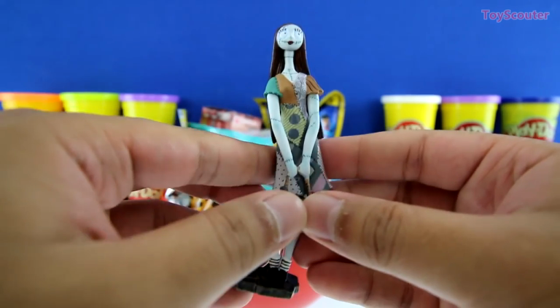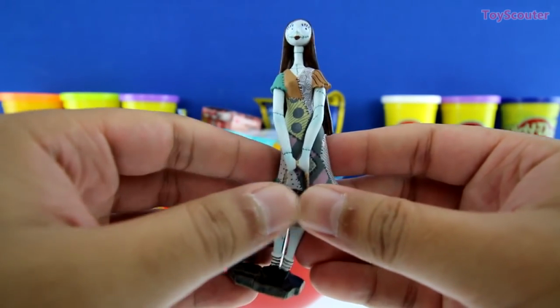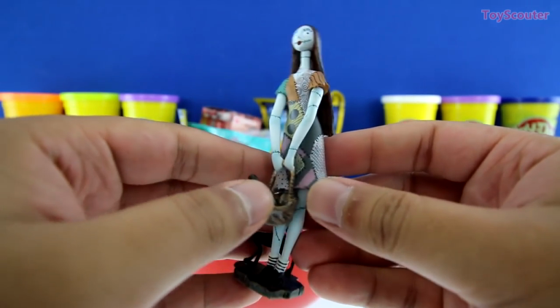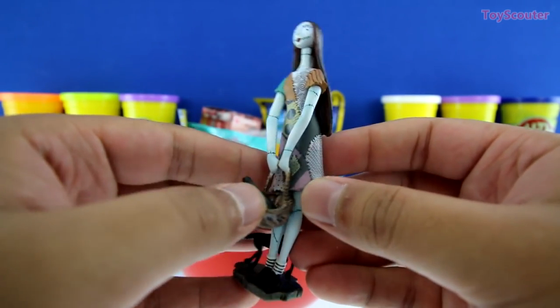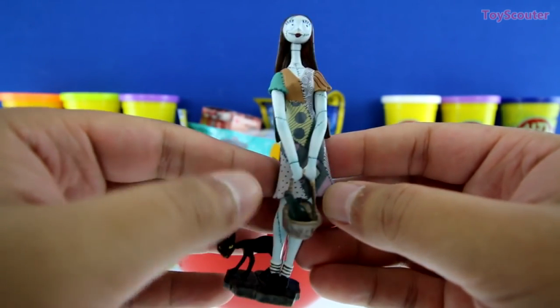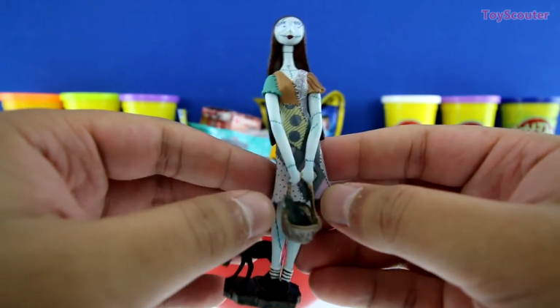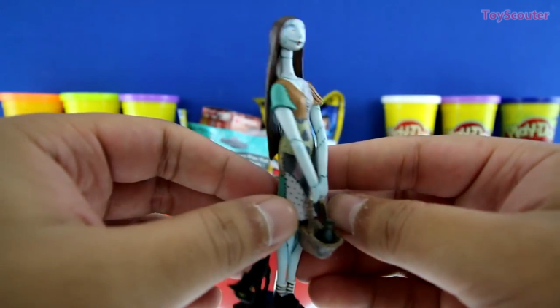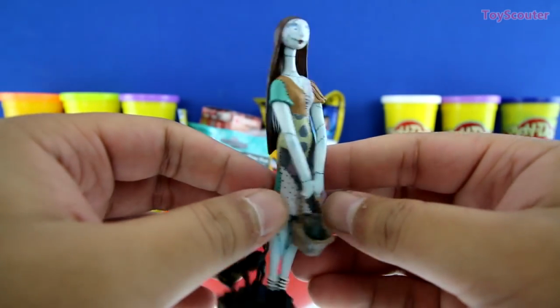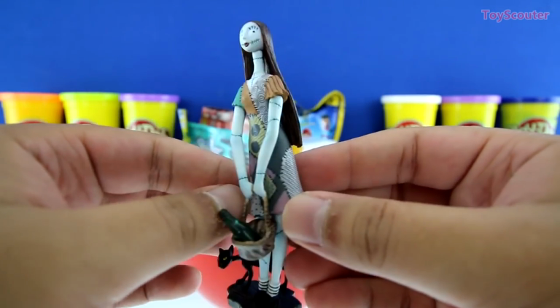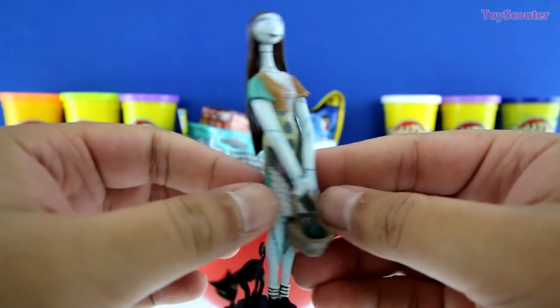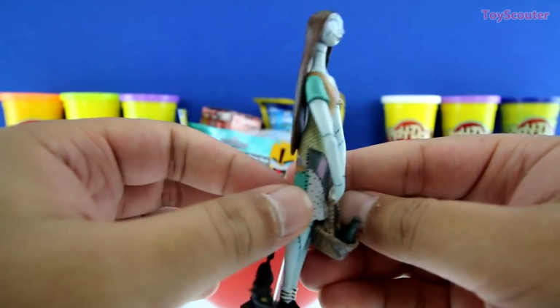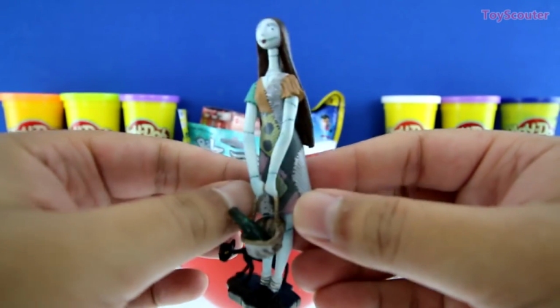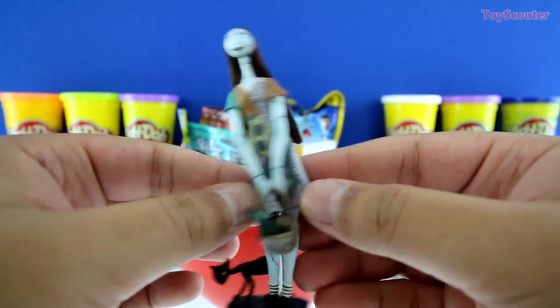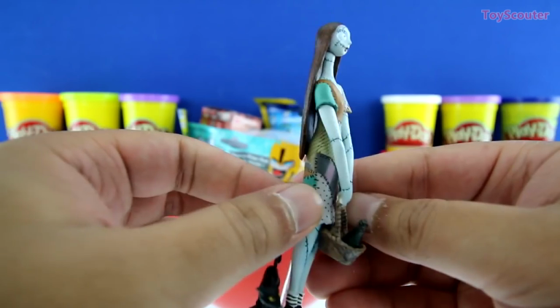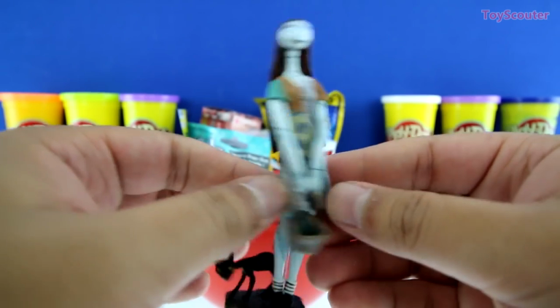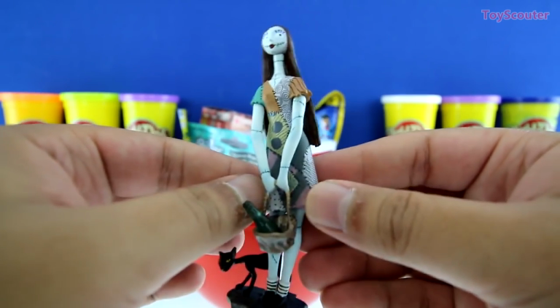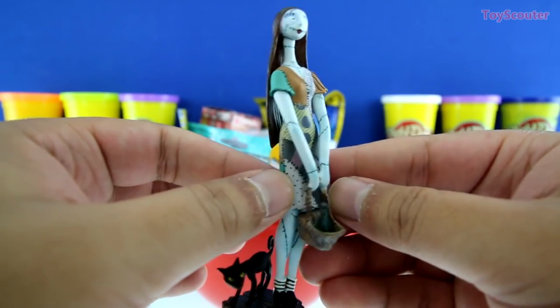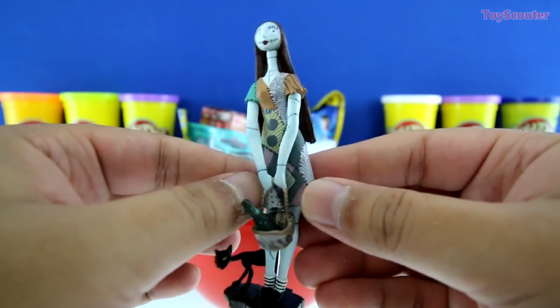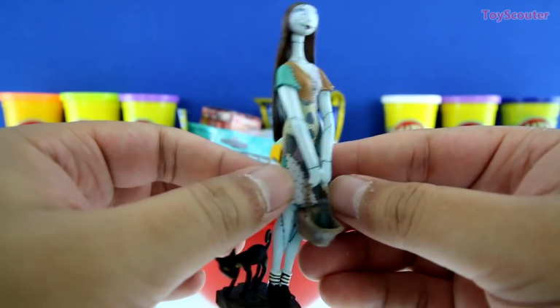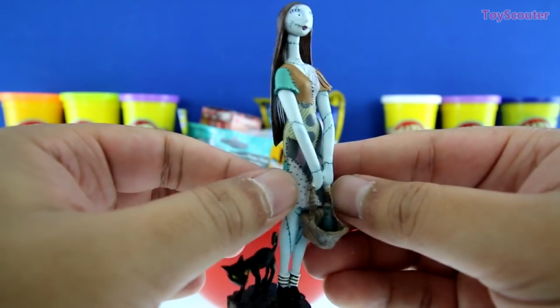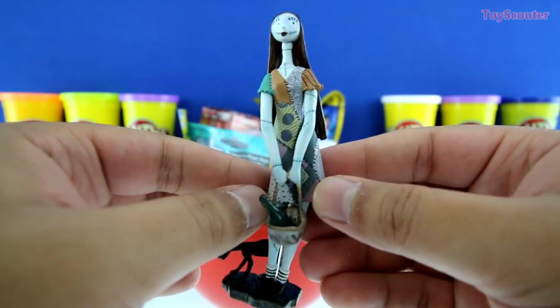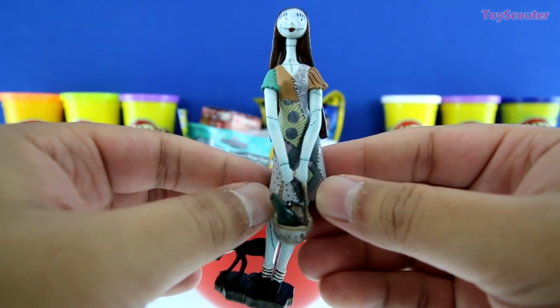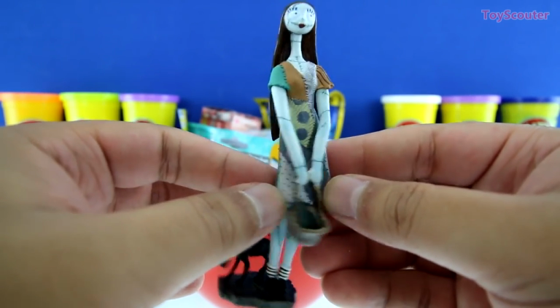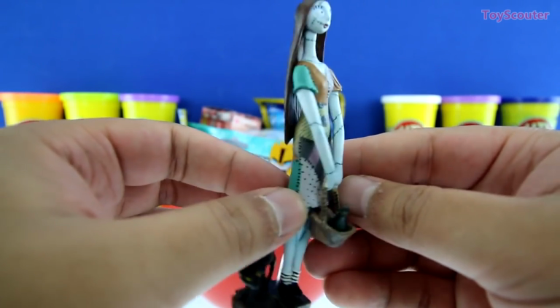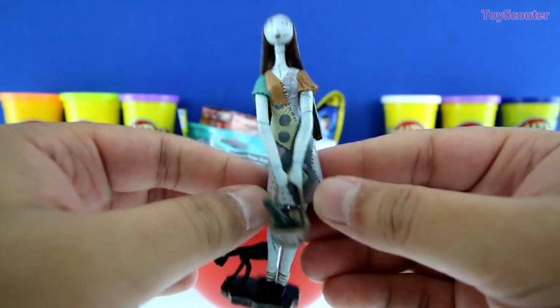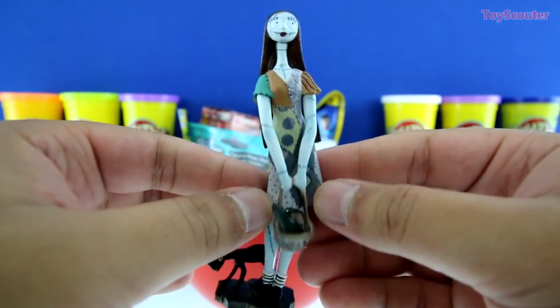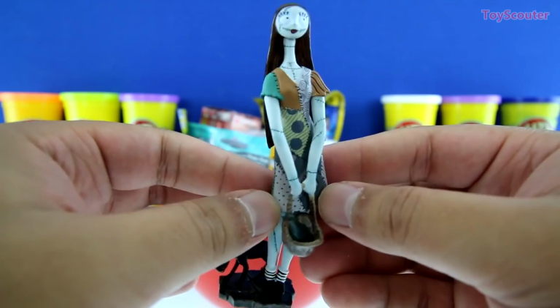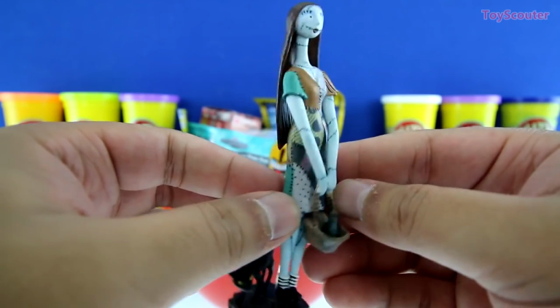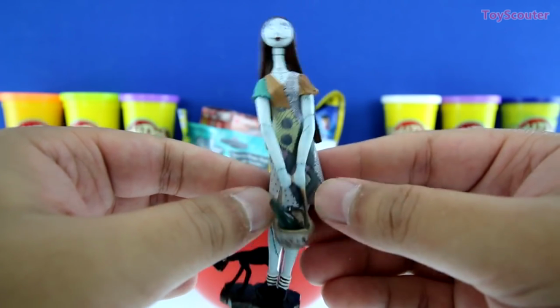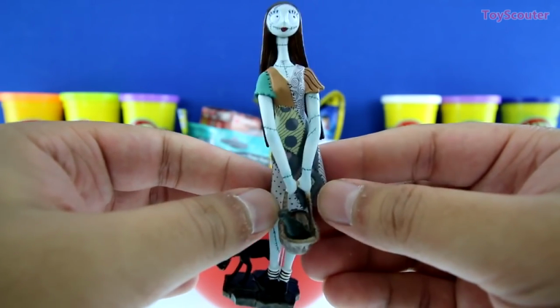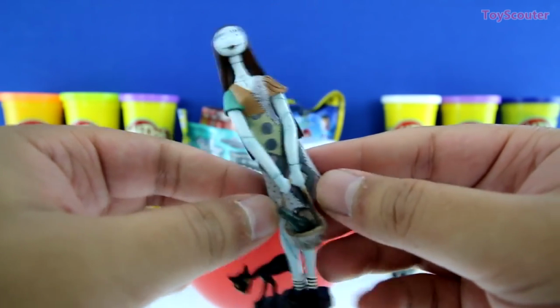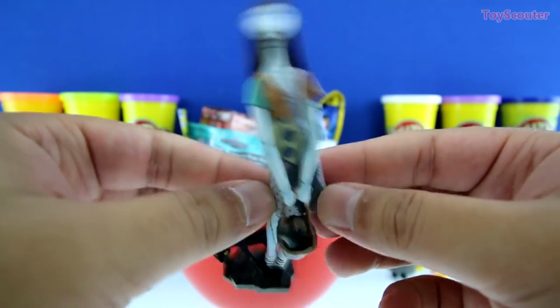Hey, Sally. Have you seen Jack anywhere? Nope. I was looking for him, too. All right. How about I put you down, and we'll look for him together. Sounds good. See you, Toy Hunter. Bye, guys.